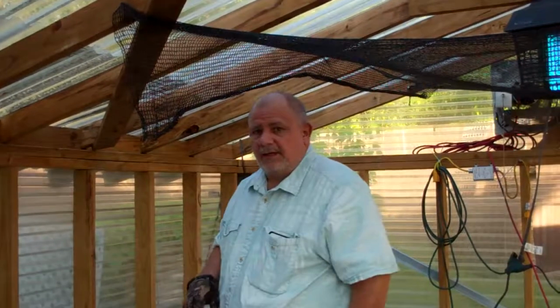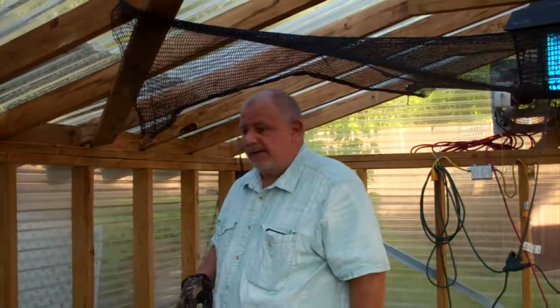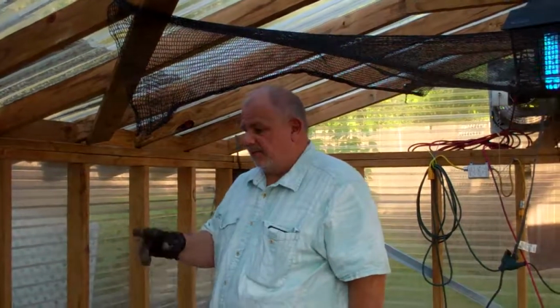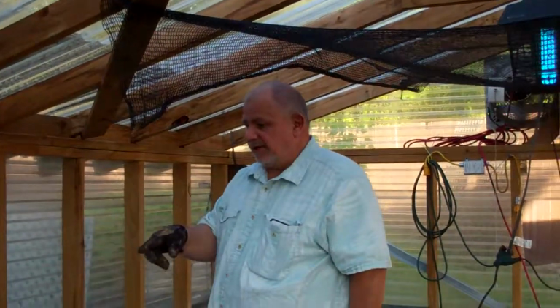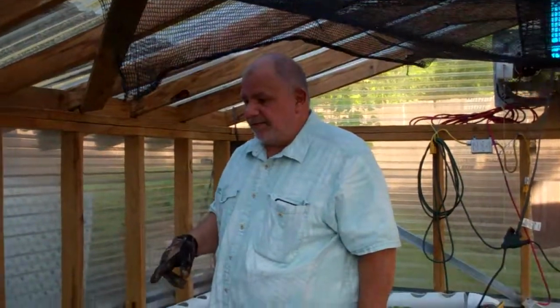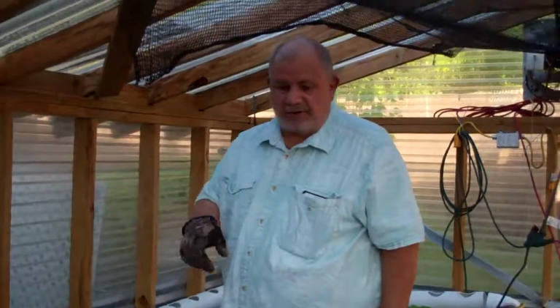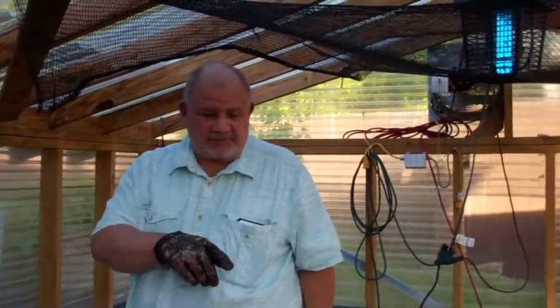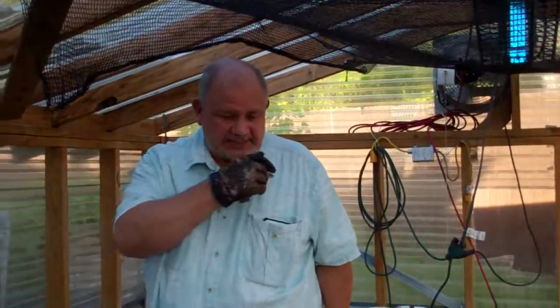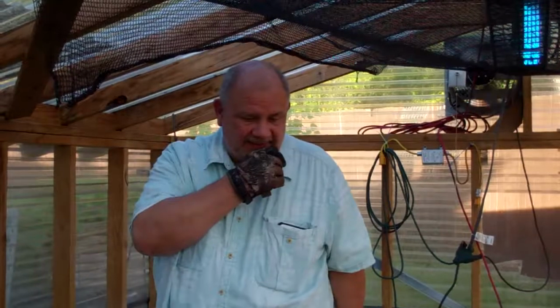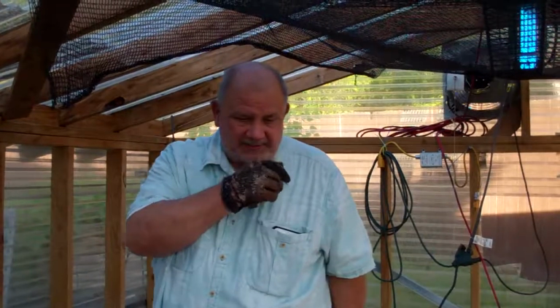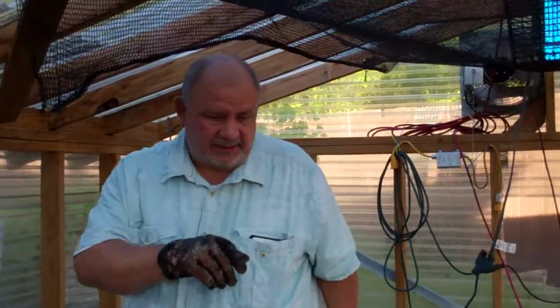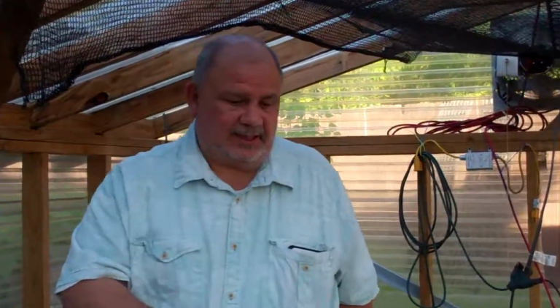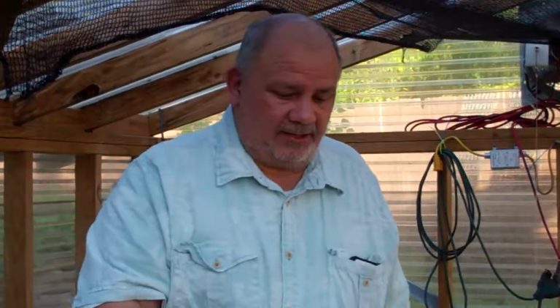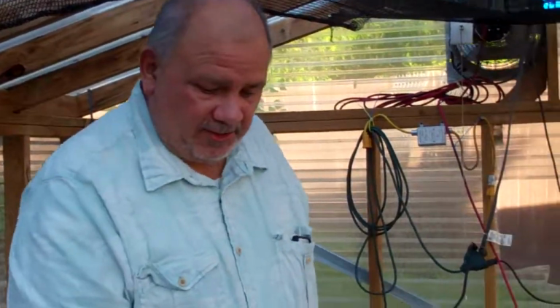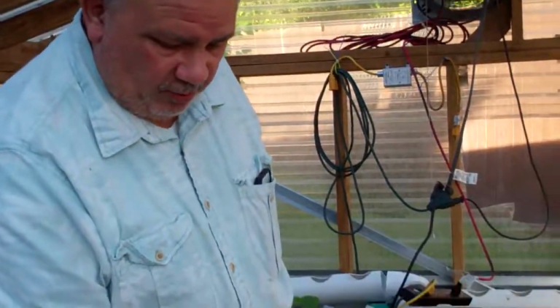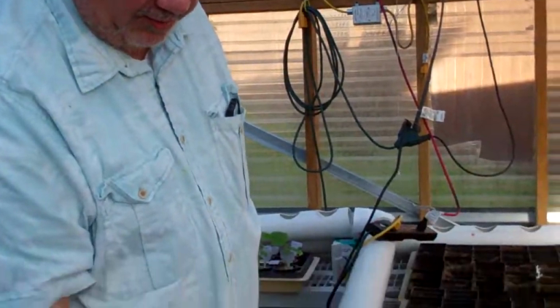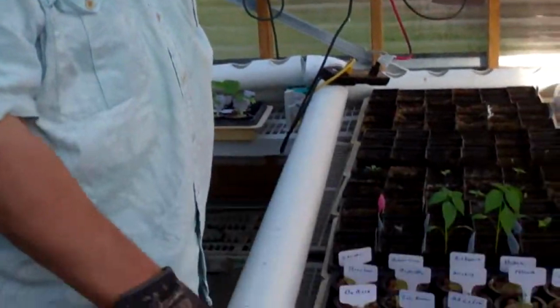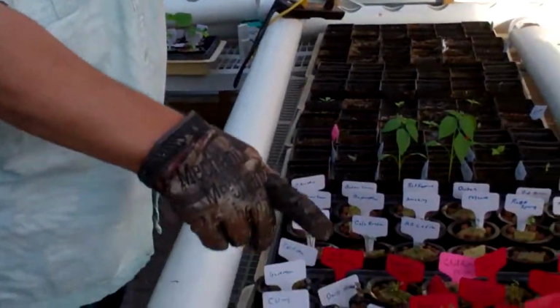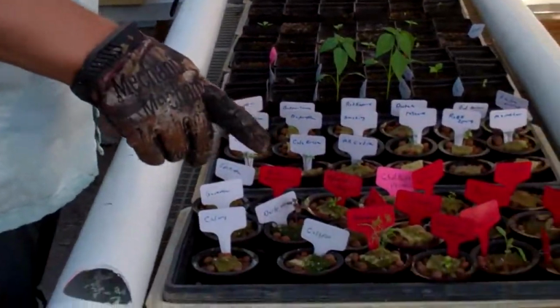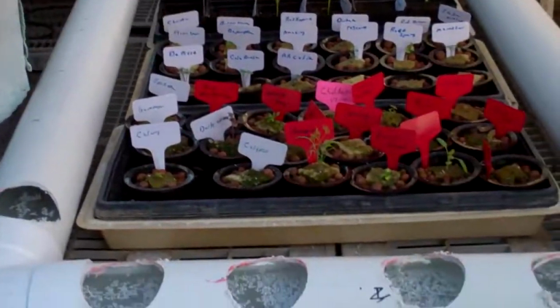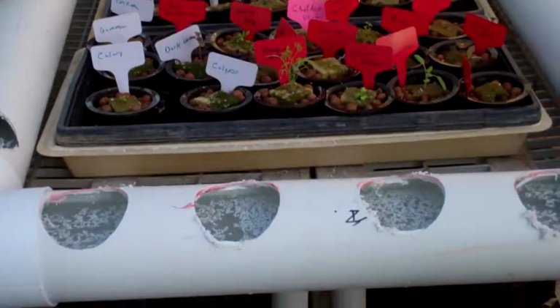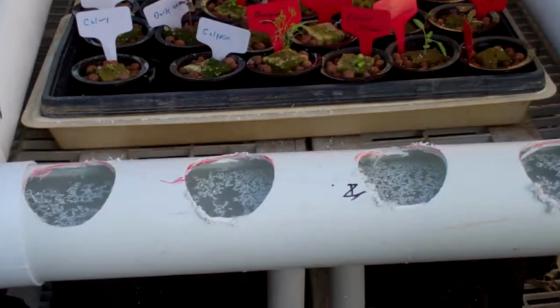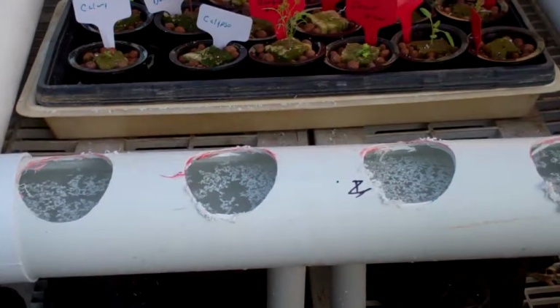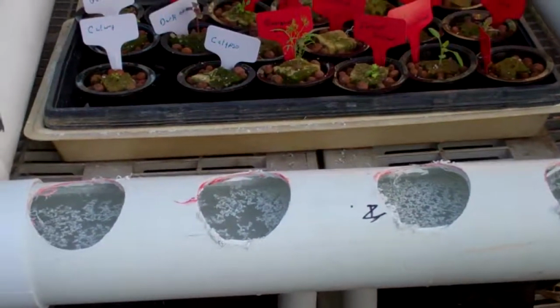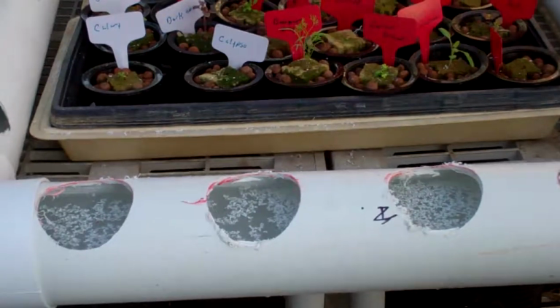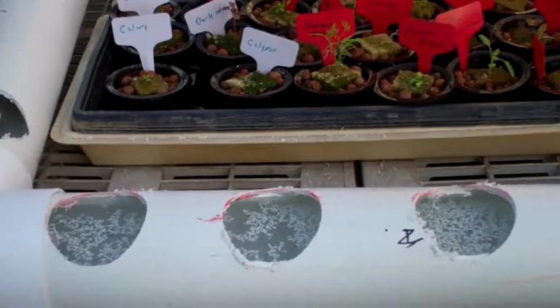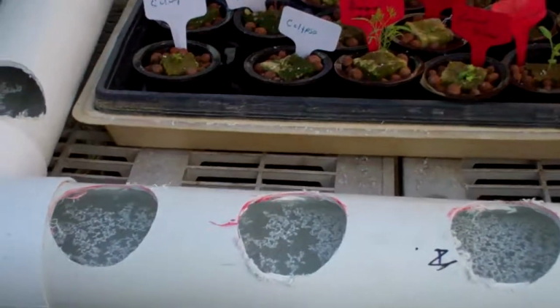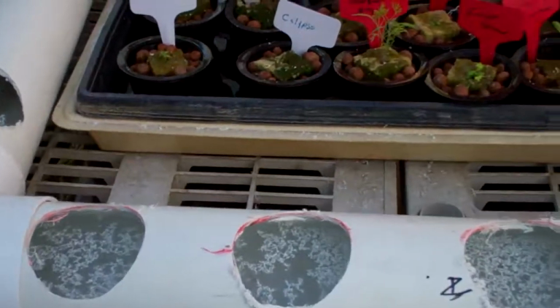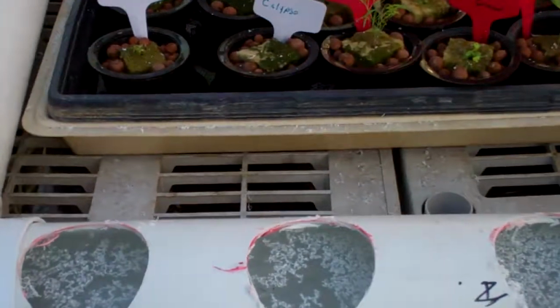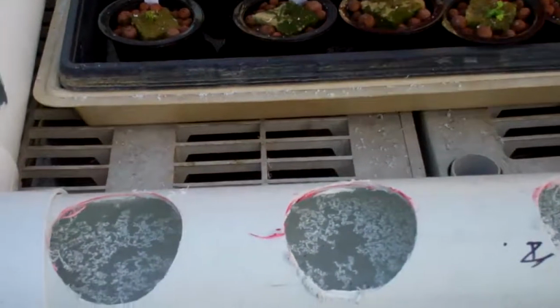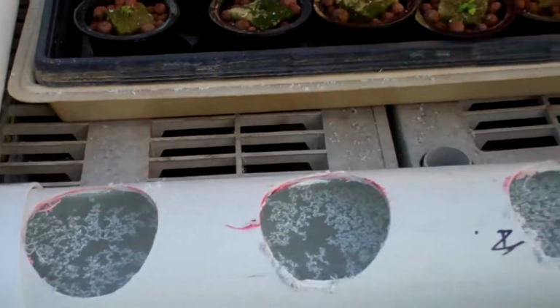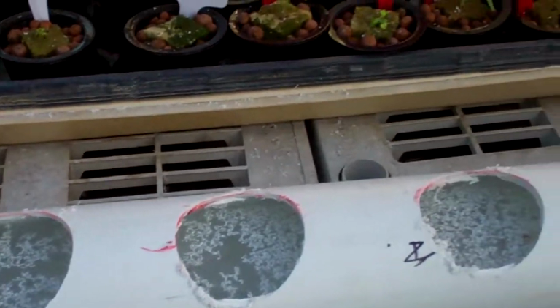We had to end up gluing our pieces together here, and you see I've got some water. Of course it's not over there, so it means our thing is not quite leveled, so it means we have to level this out.